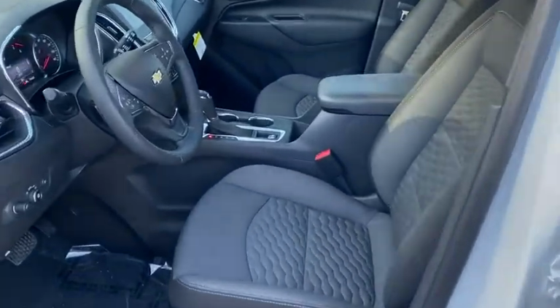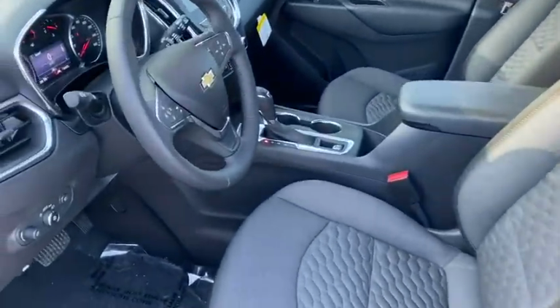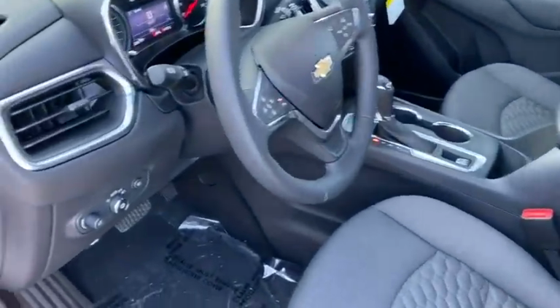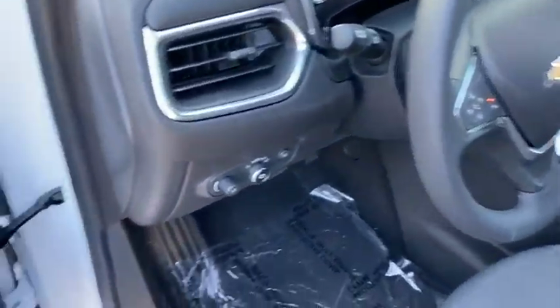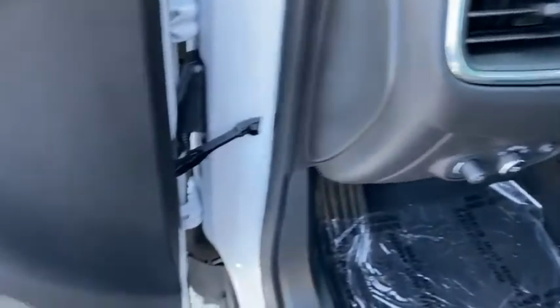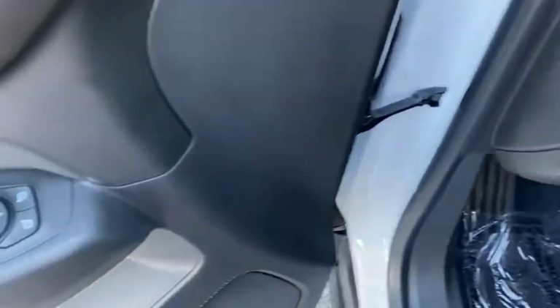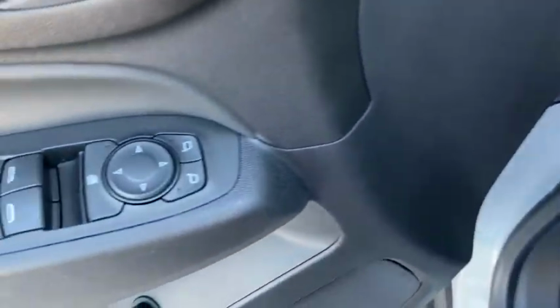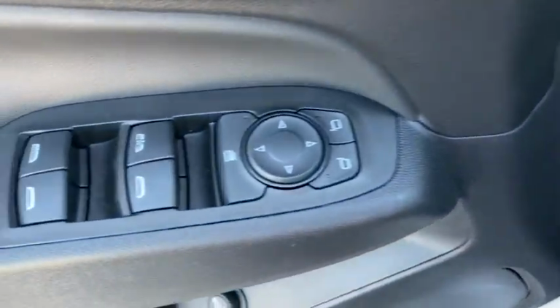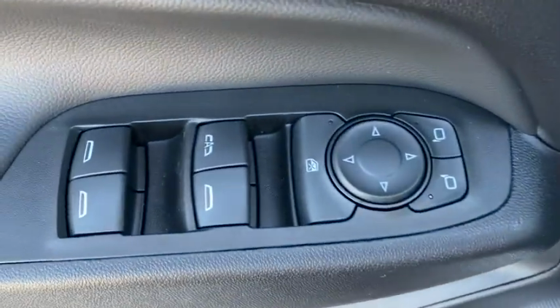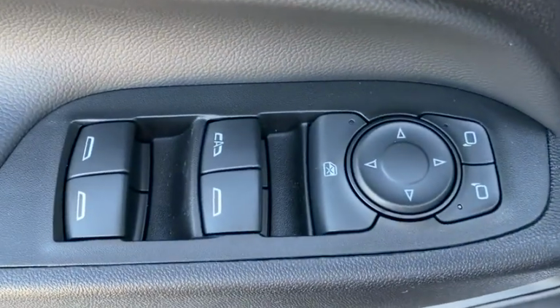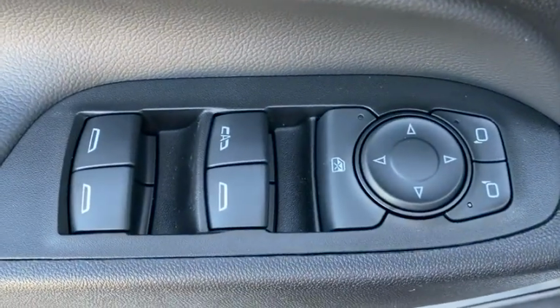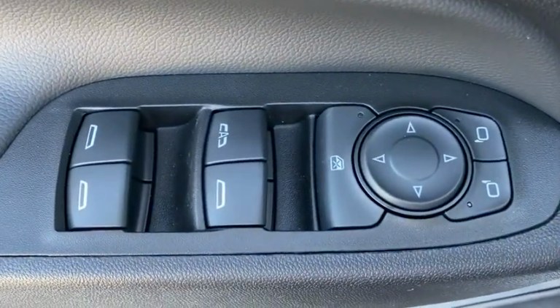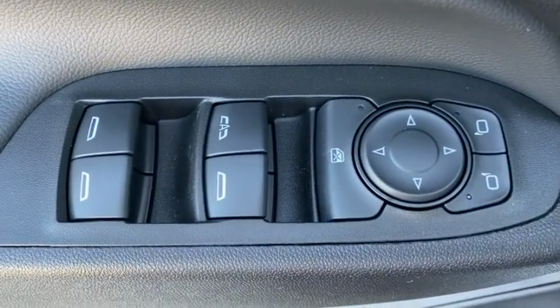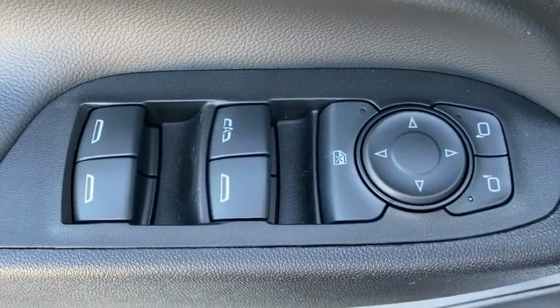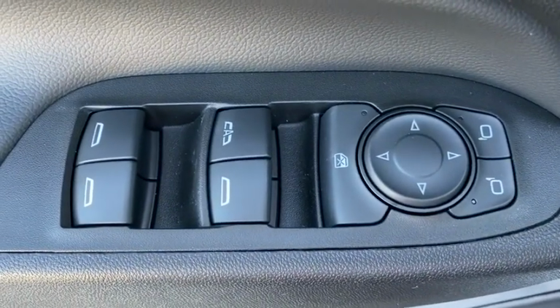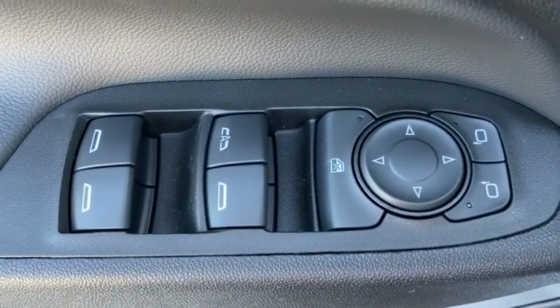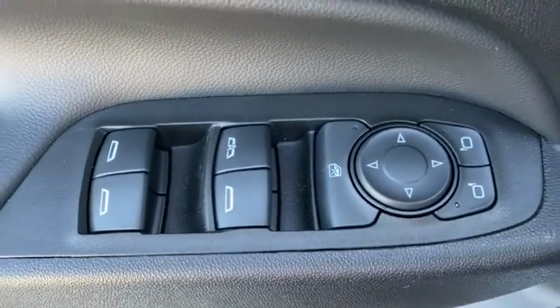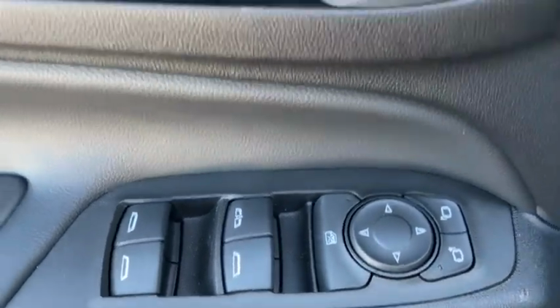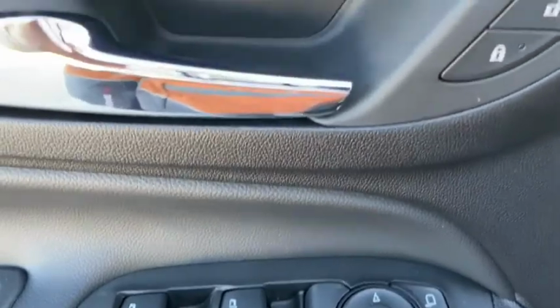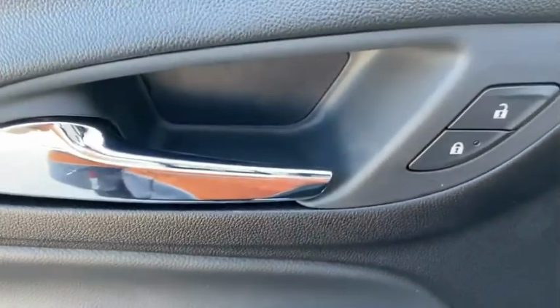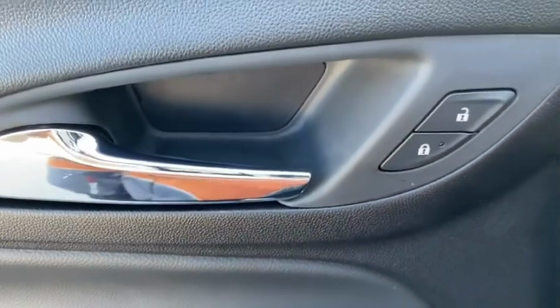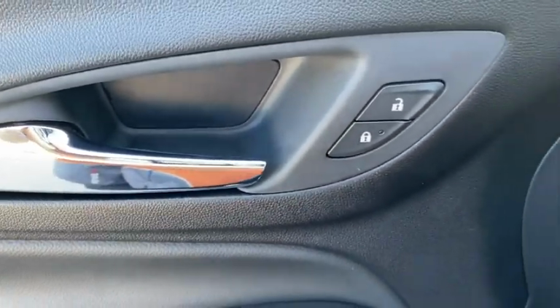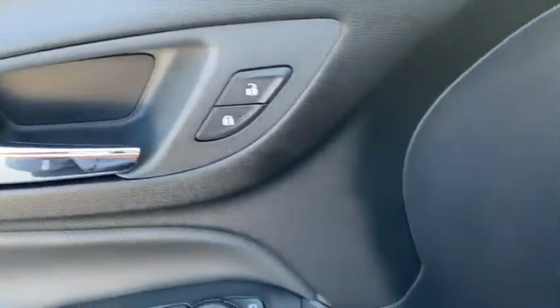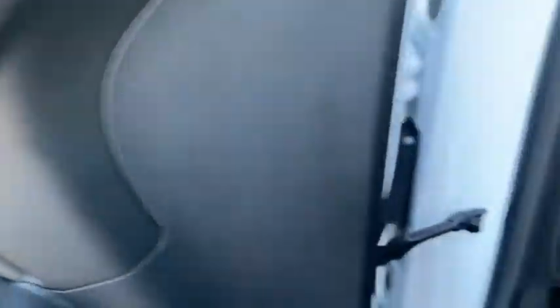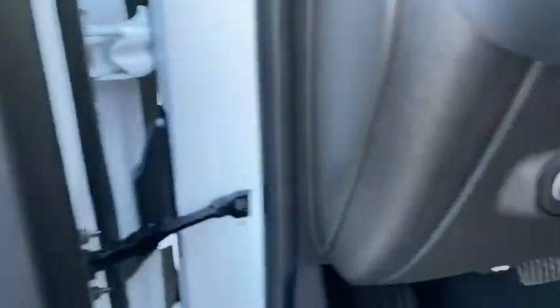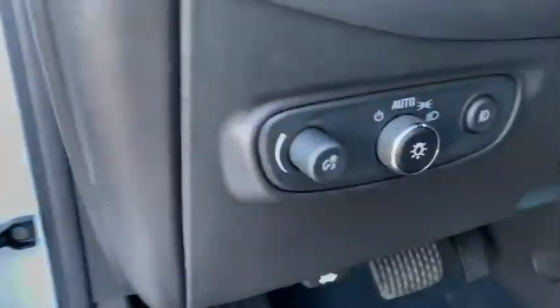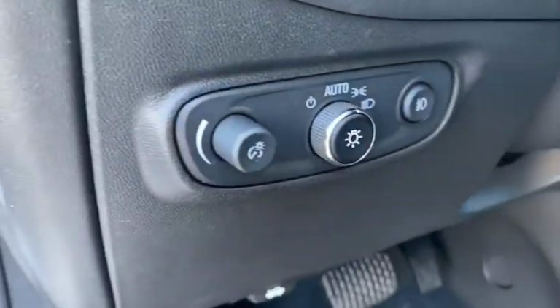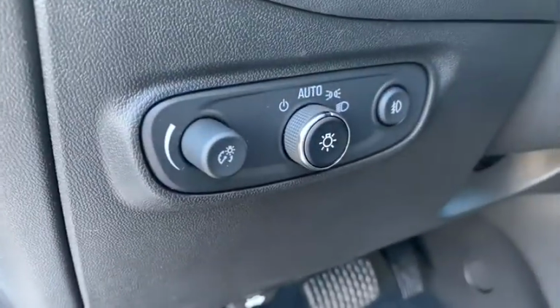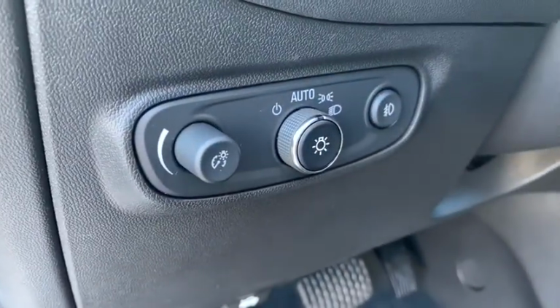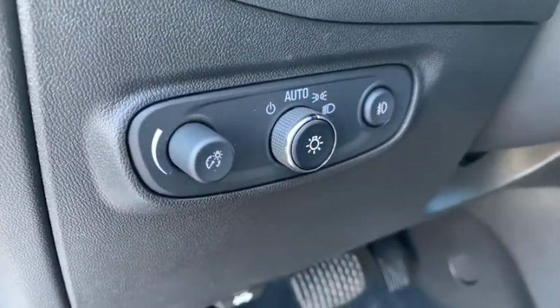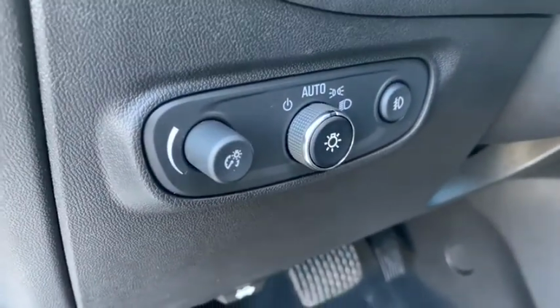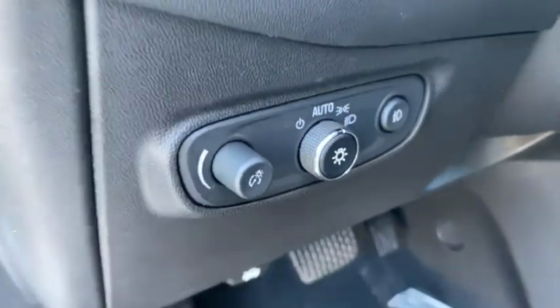Power windows, rear window defroster, trip computer, heated front driver and passenger seats, electronic stability control, overhead console, remote keyless entry, tachometer, panic alarm.